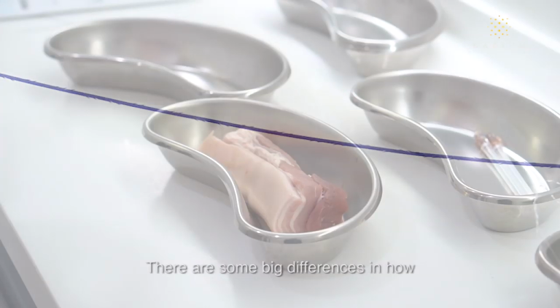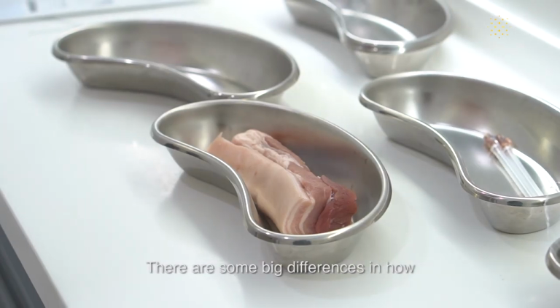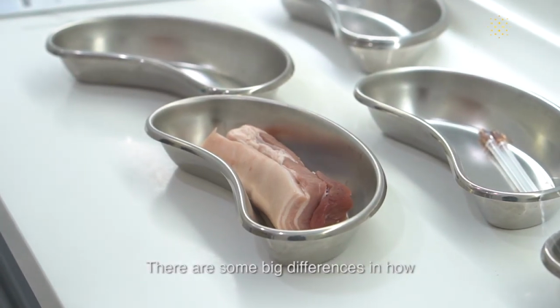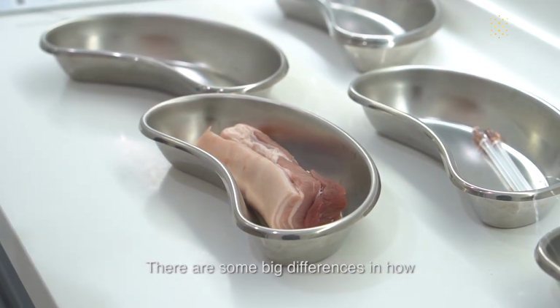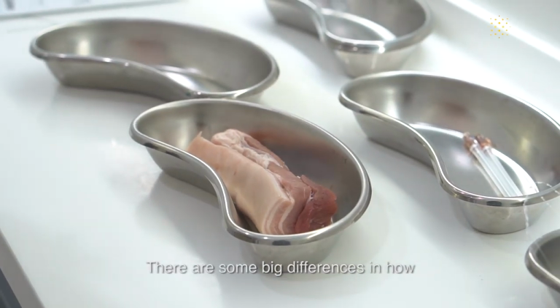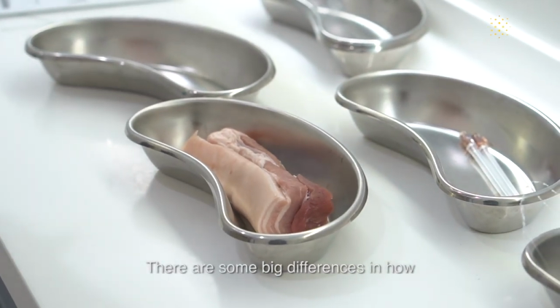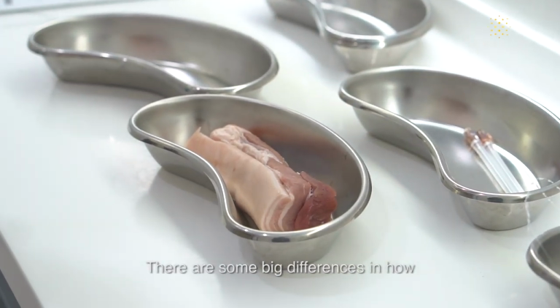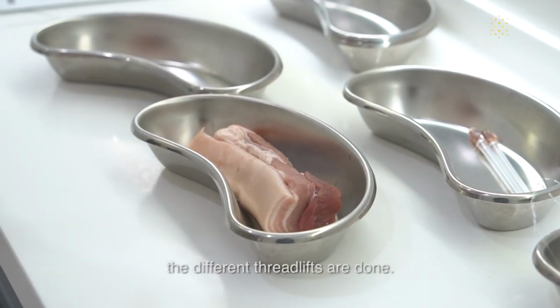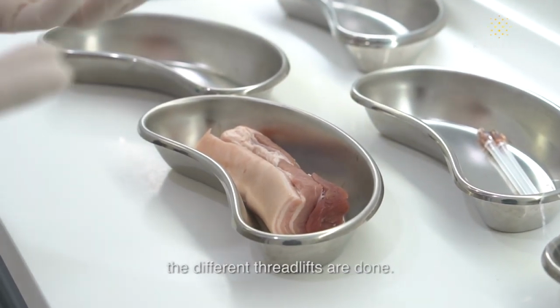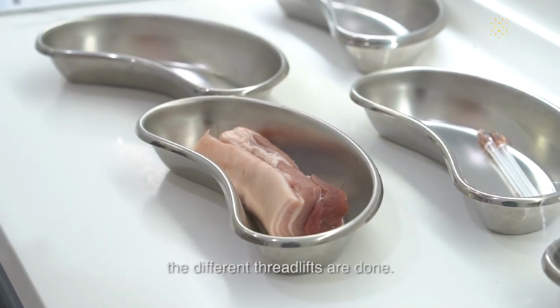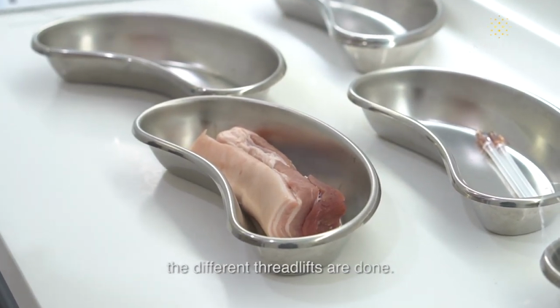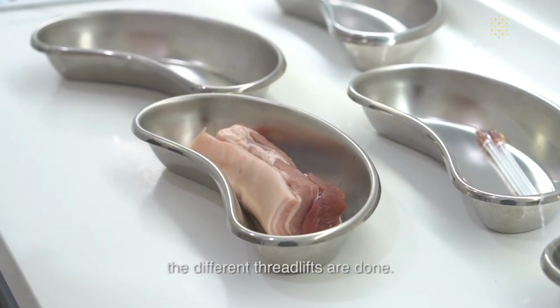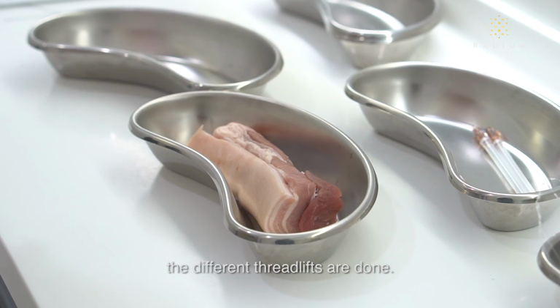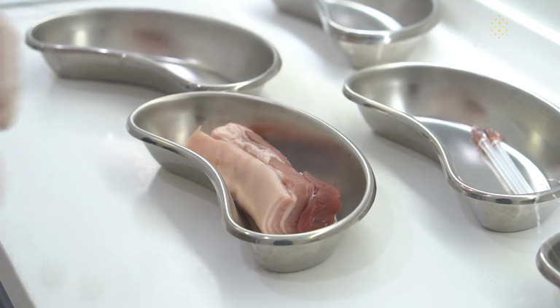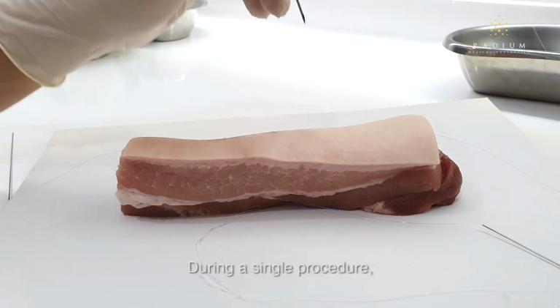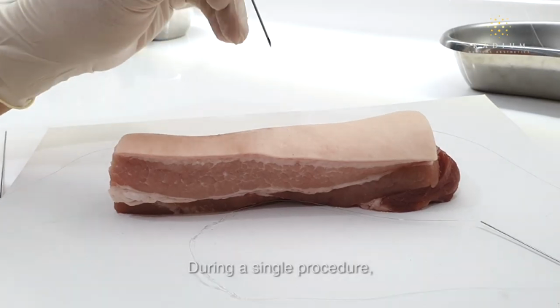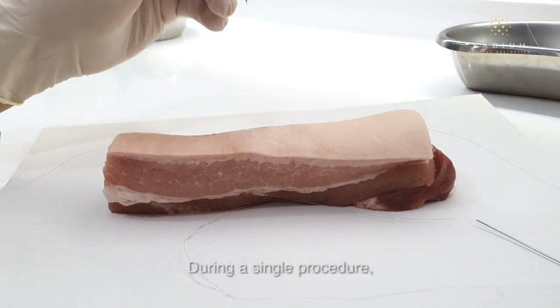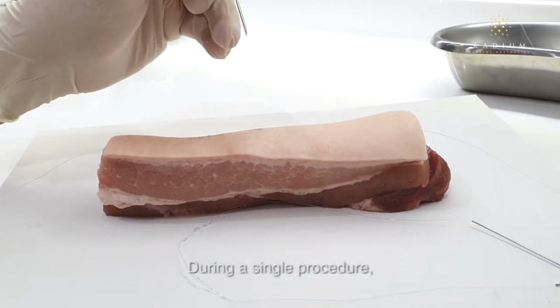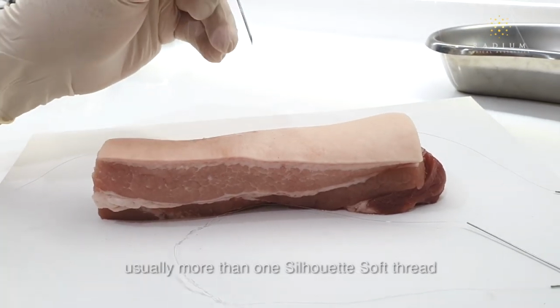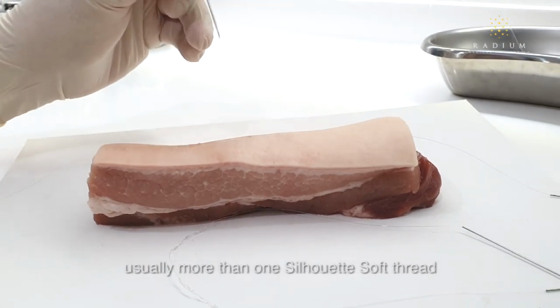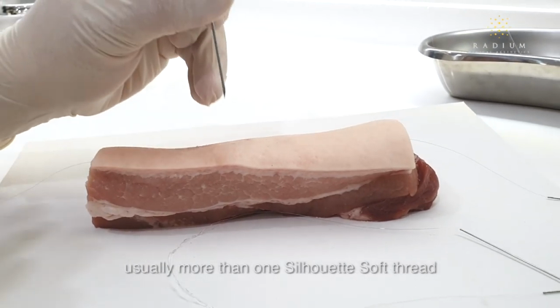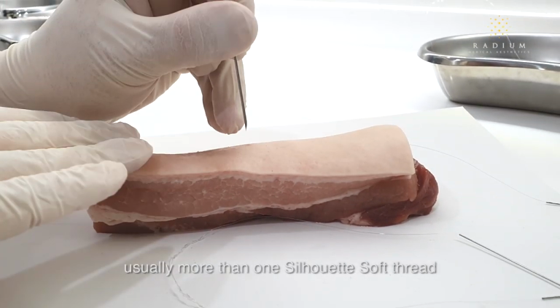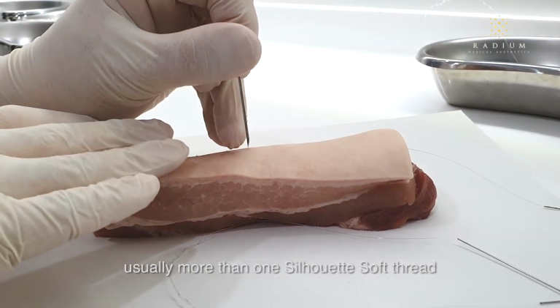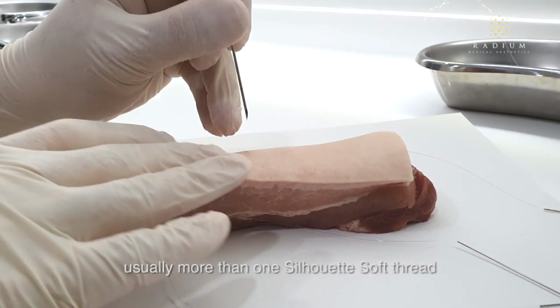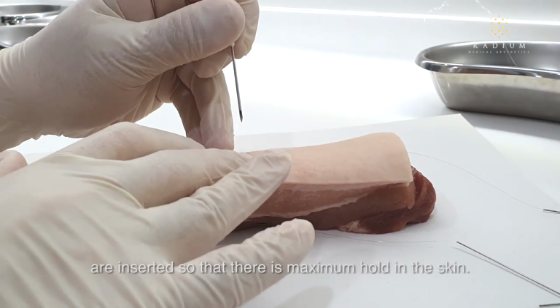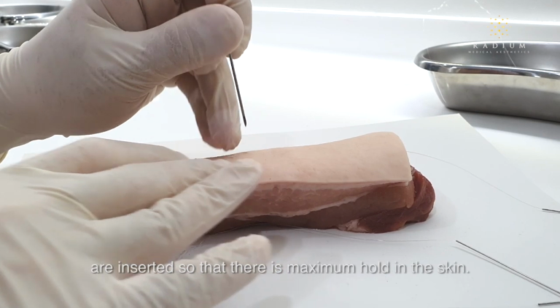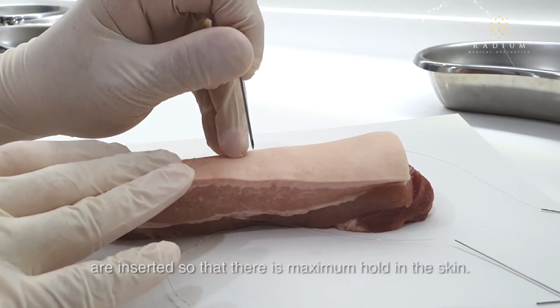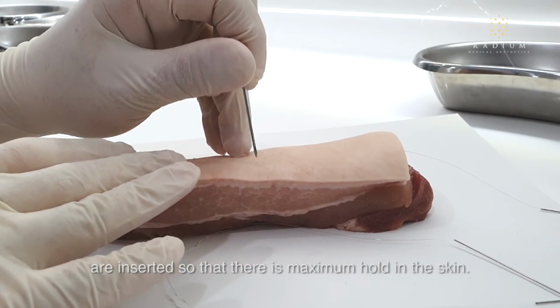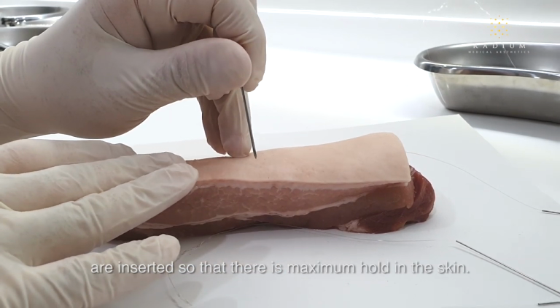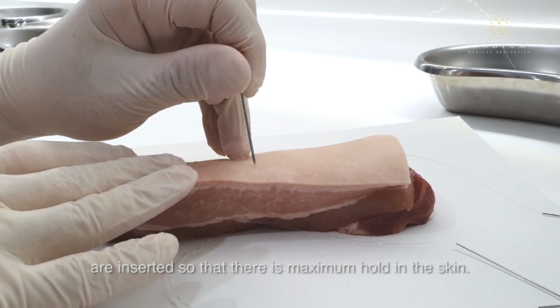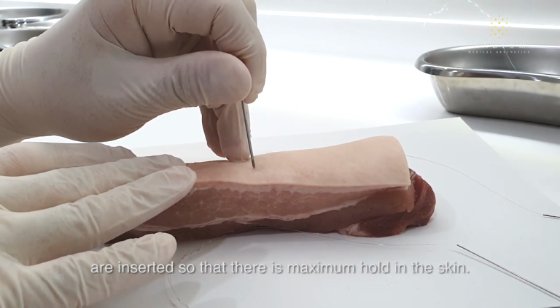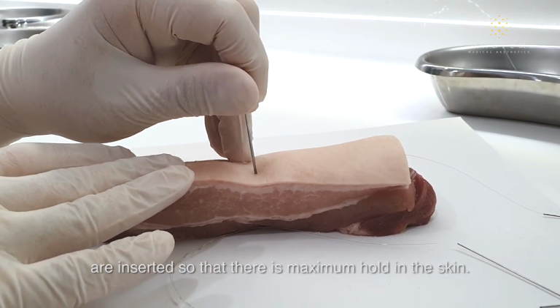There are some big differences in how the different thread lifts are done. During a single procedure, usually more than one Silhouette Soft Thread is inserted so that there is maximum hold in the skin.